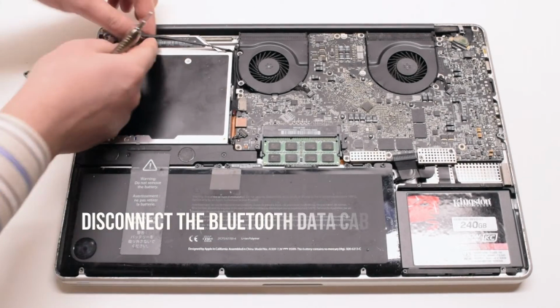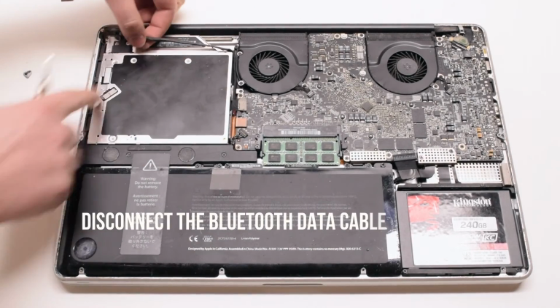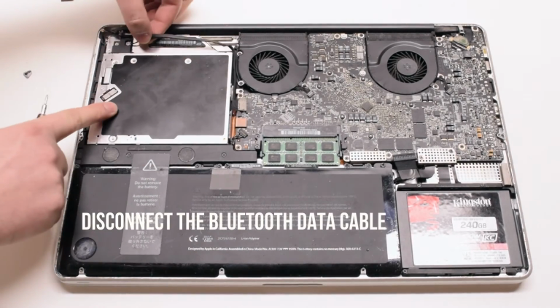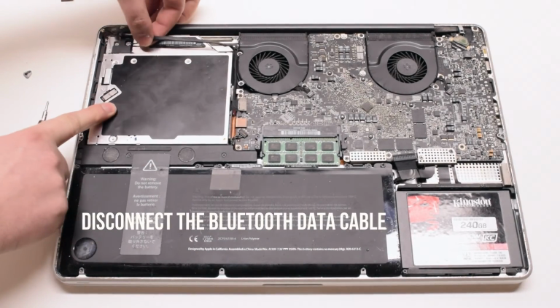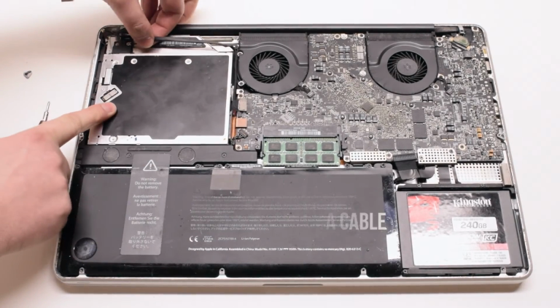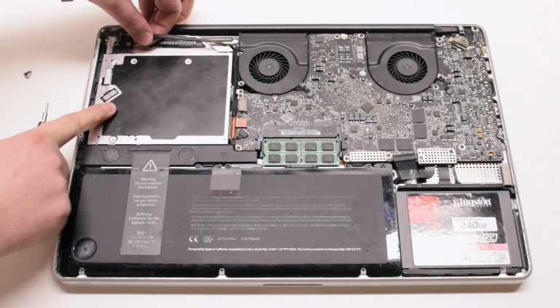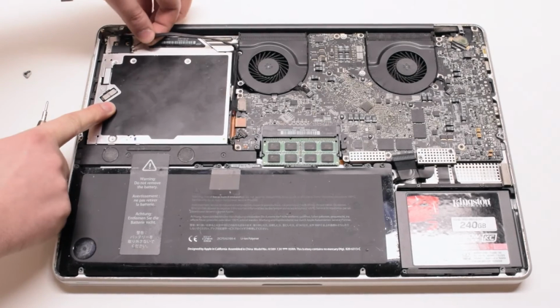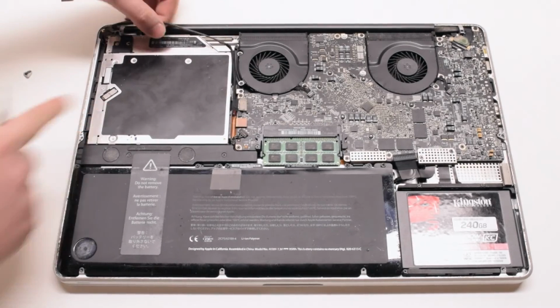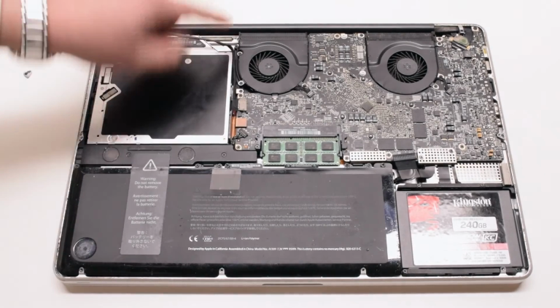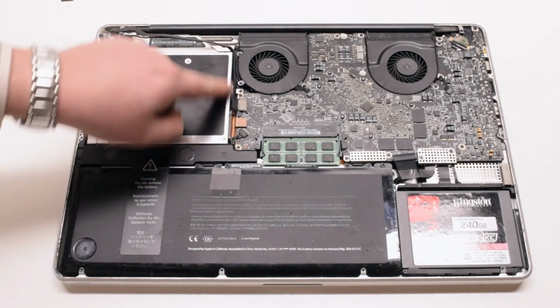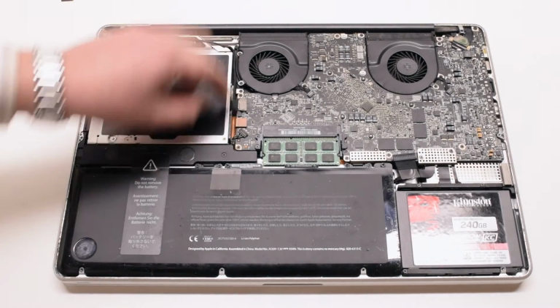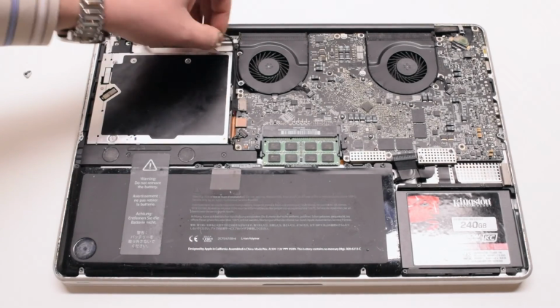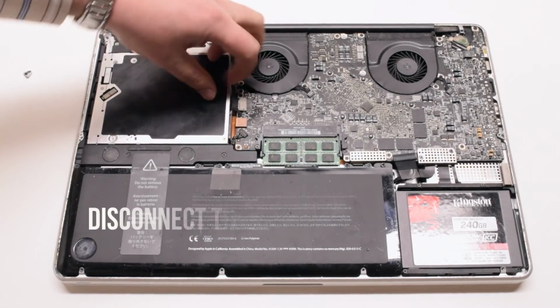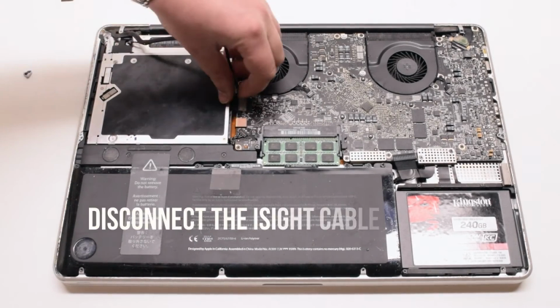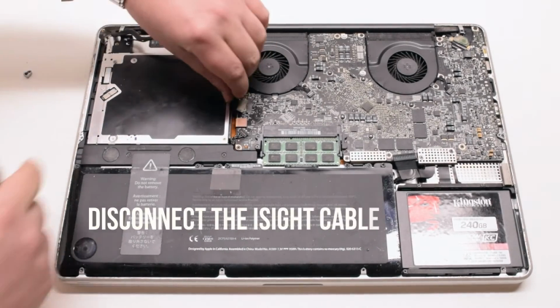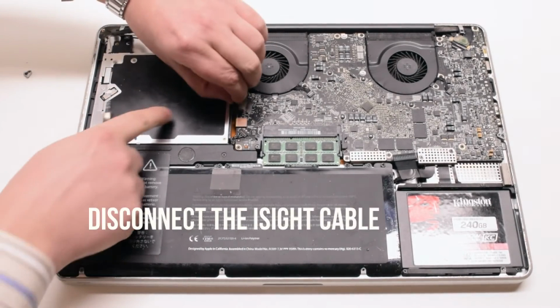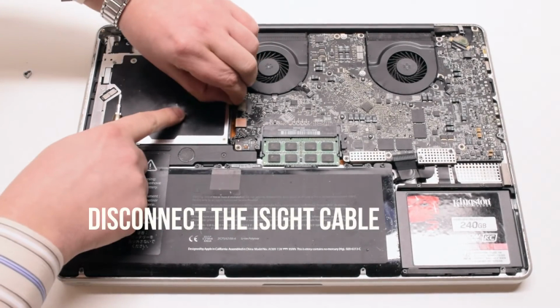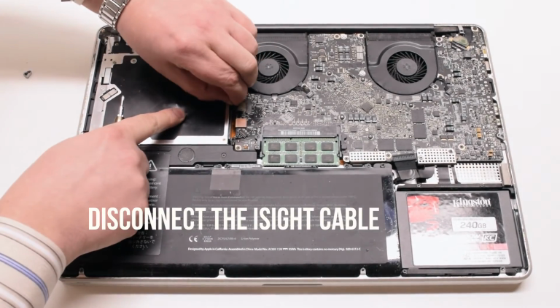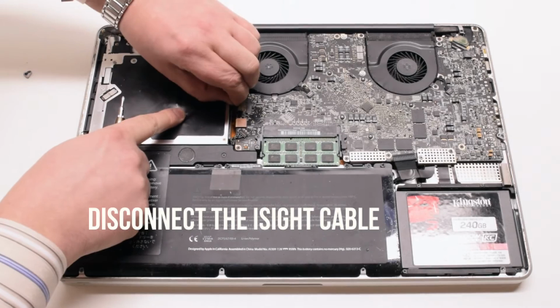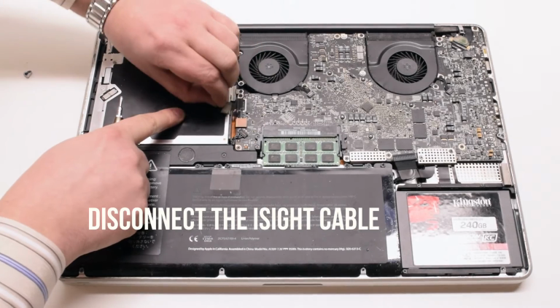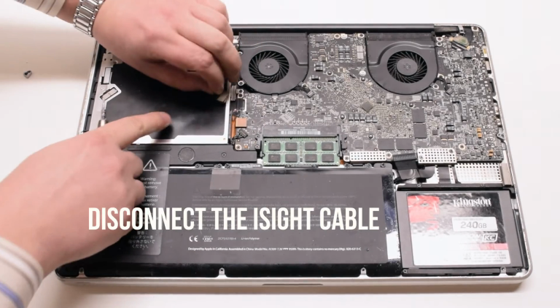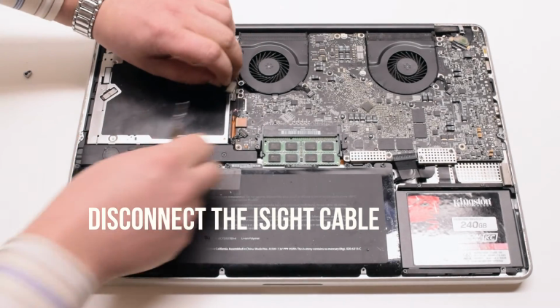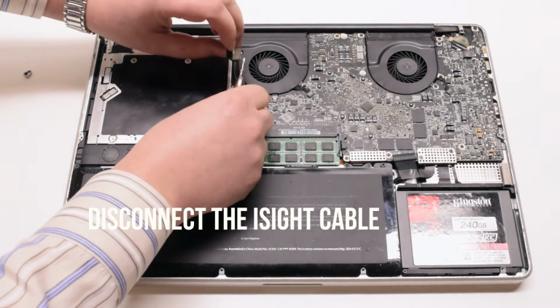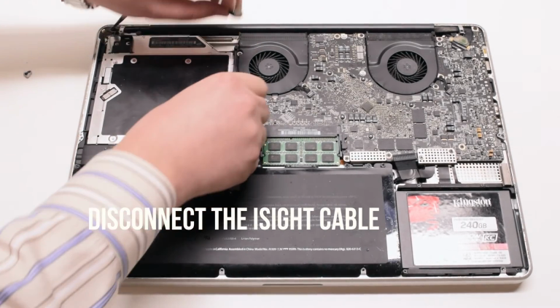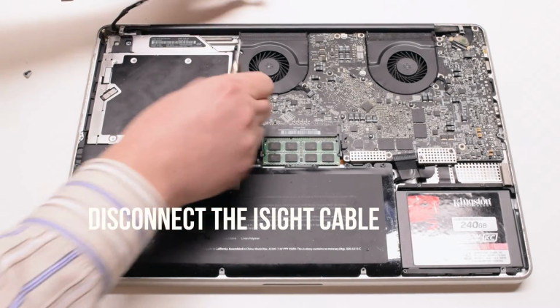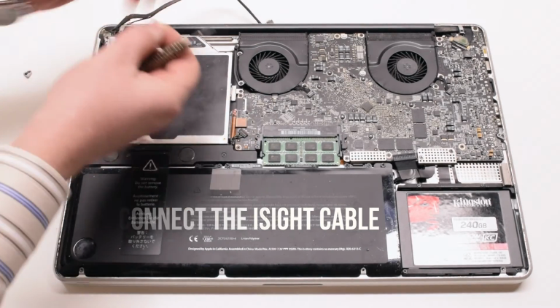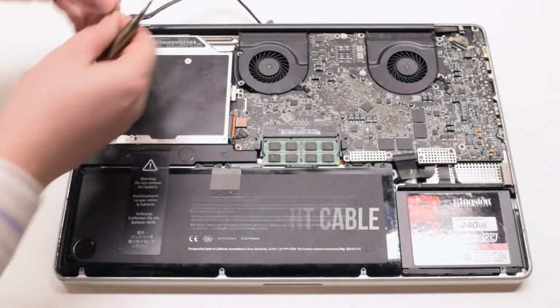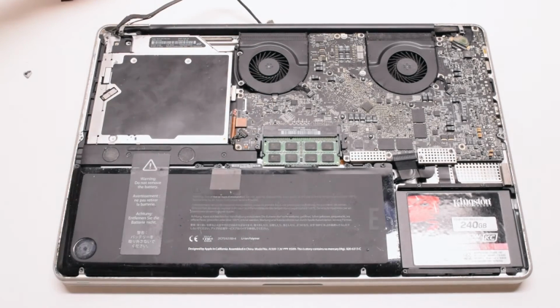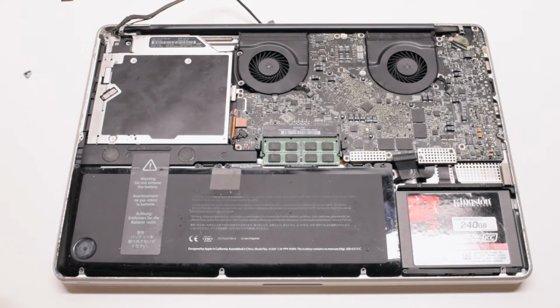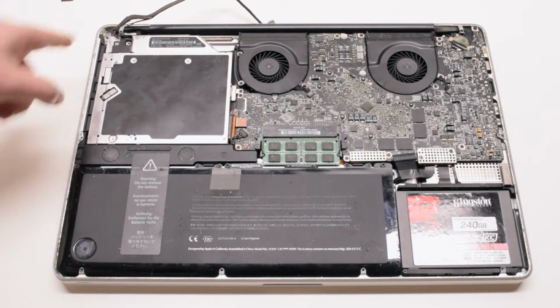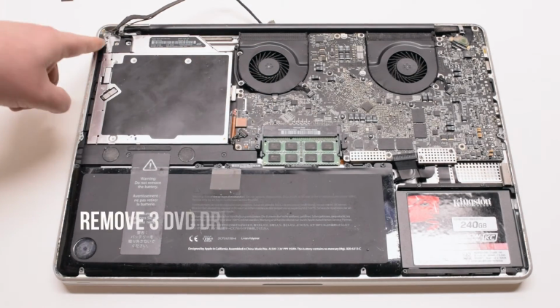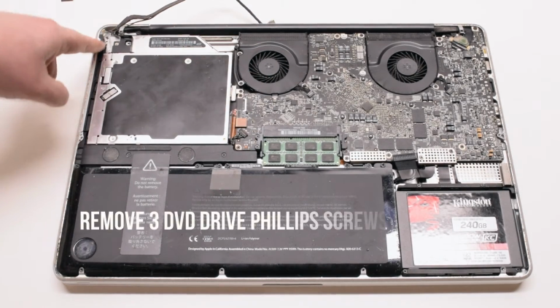Now disconnect the Bluetooth data cable. Trace the cable down and disconnect the eyesight portion of the cable. There might be a little plastic guard near it — go ahead and remove that.